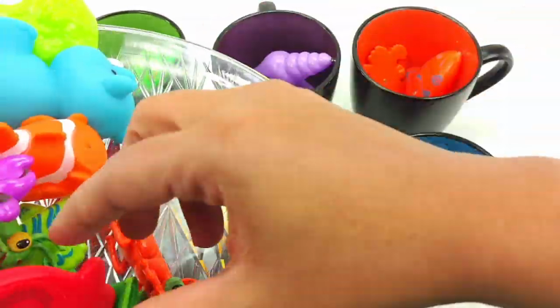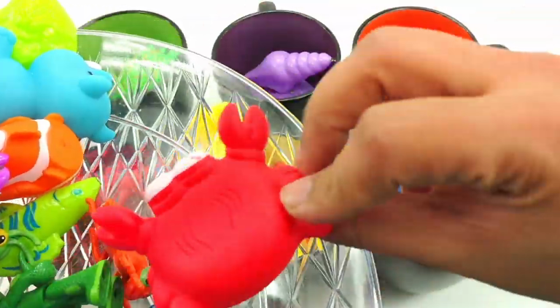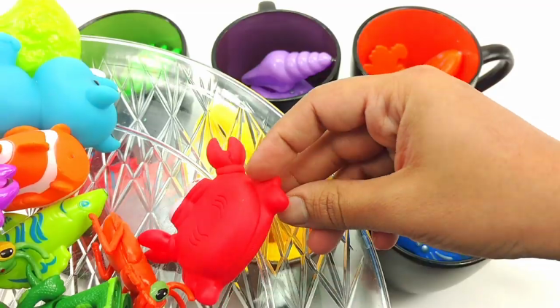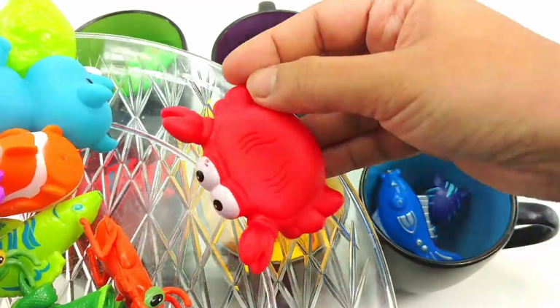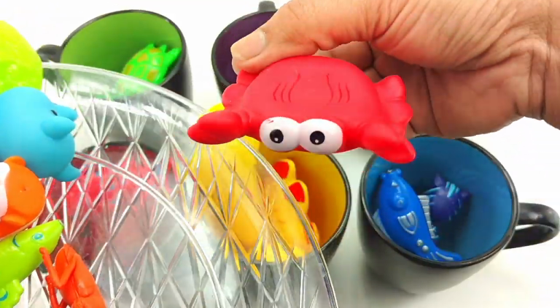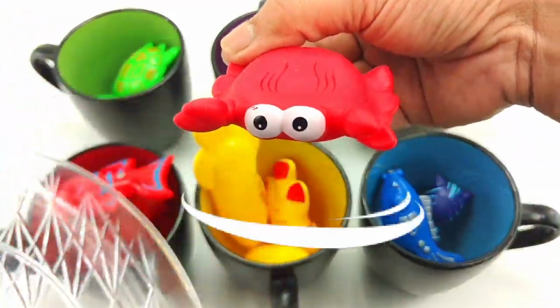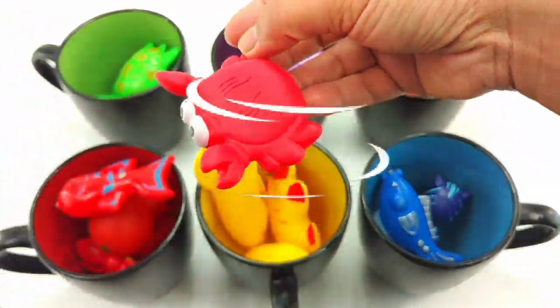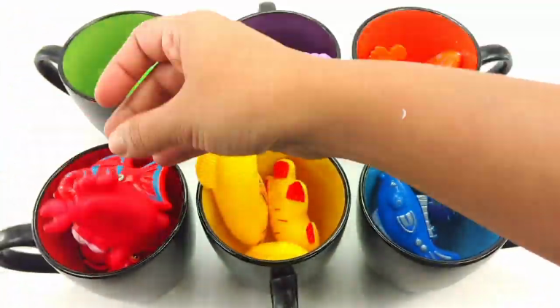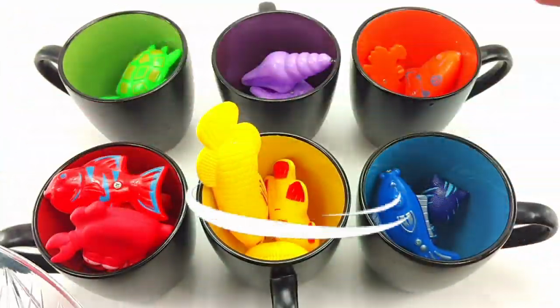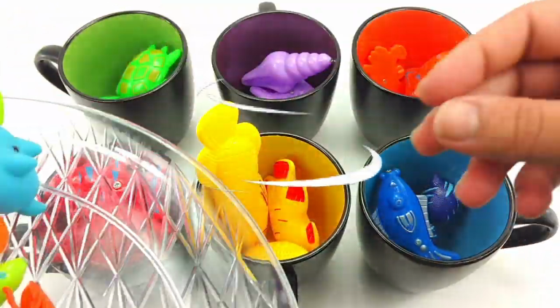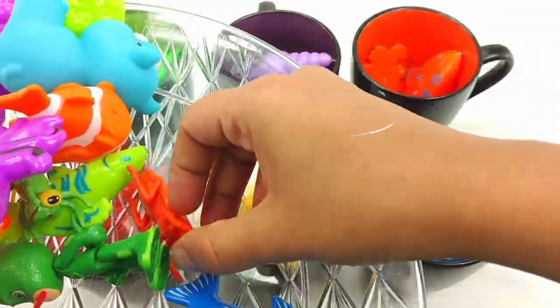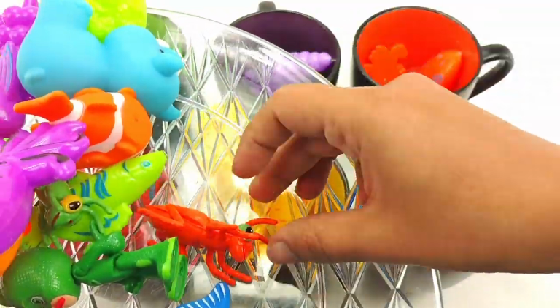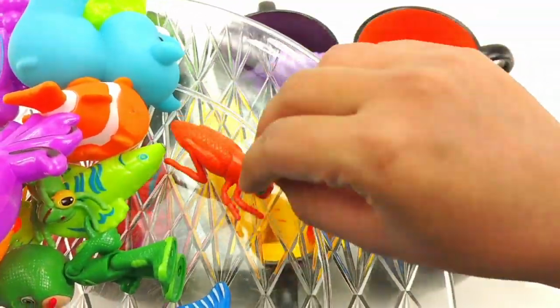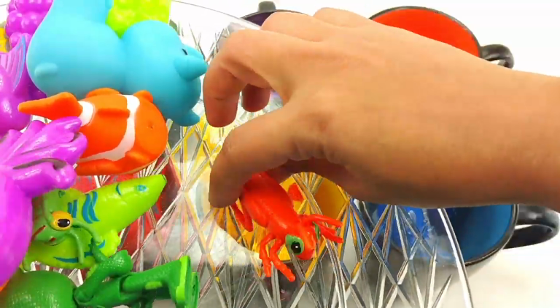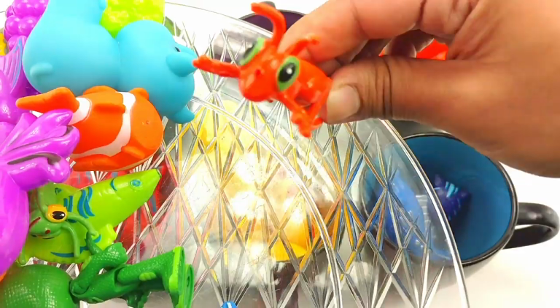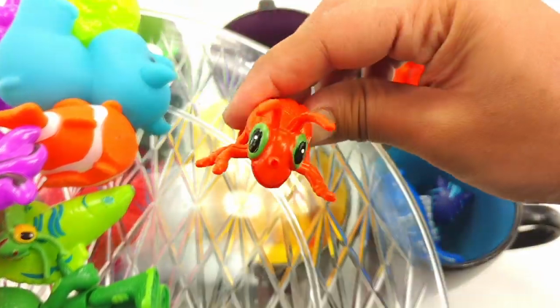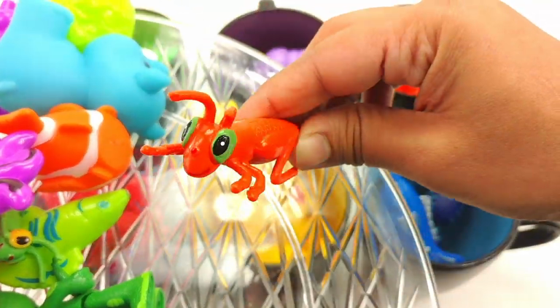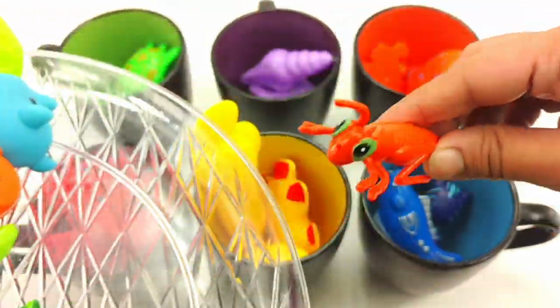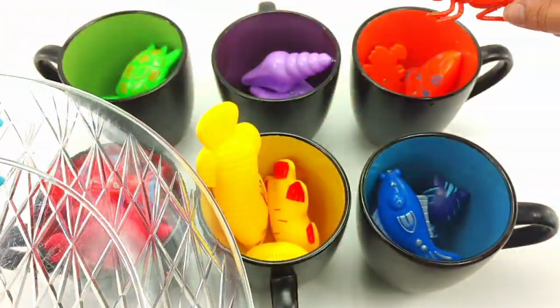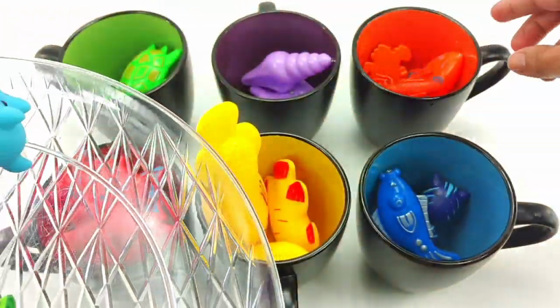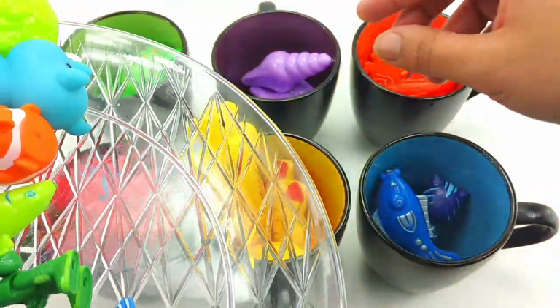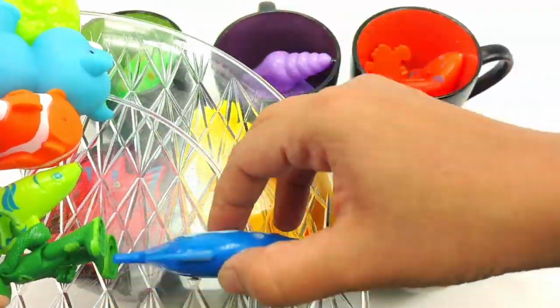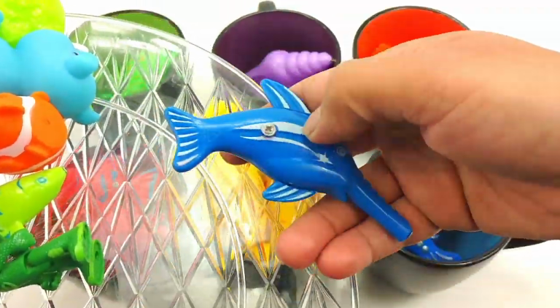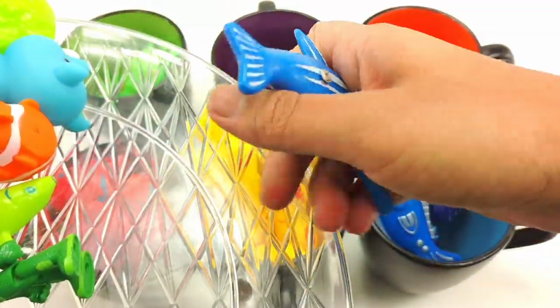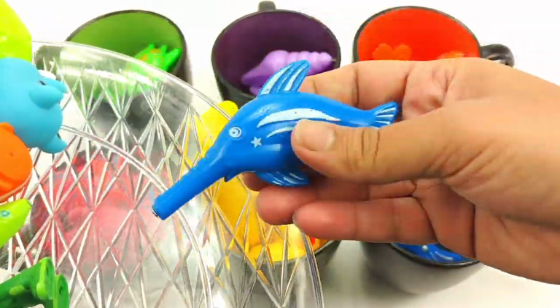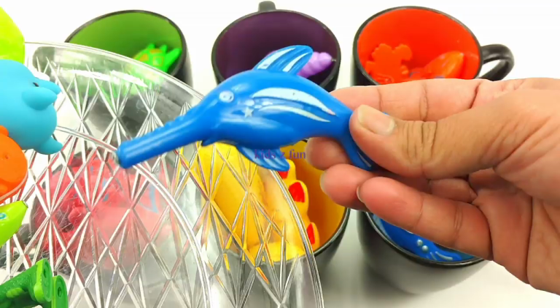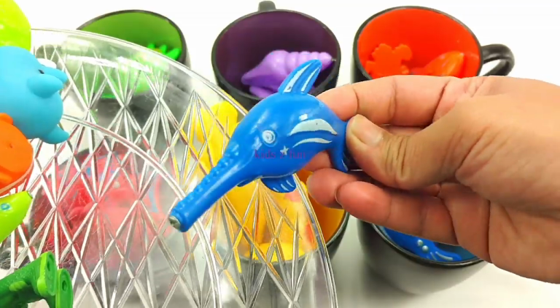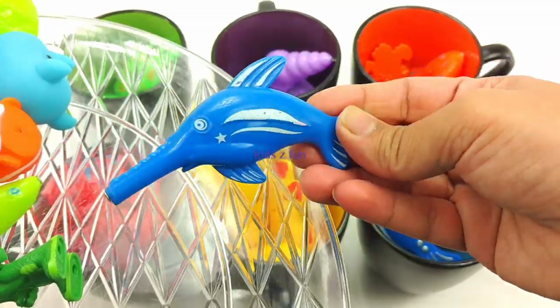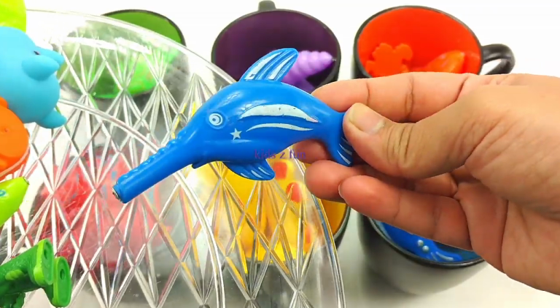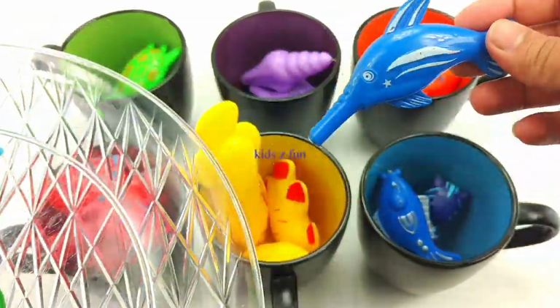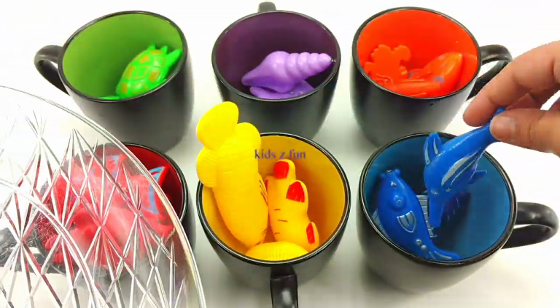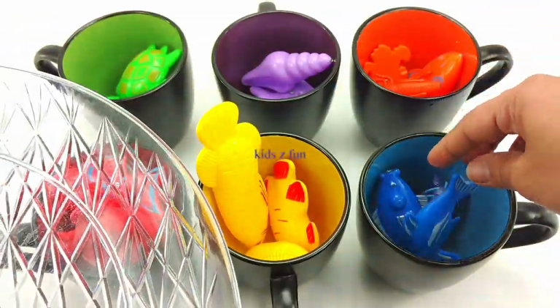You have a red crab. Goes in red. An orange ant. Goes in orange. This is a blue sawfish. Goes in blue.